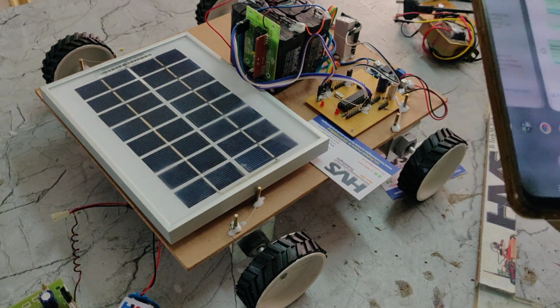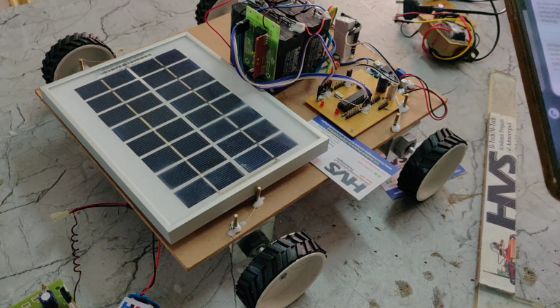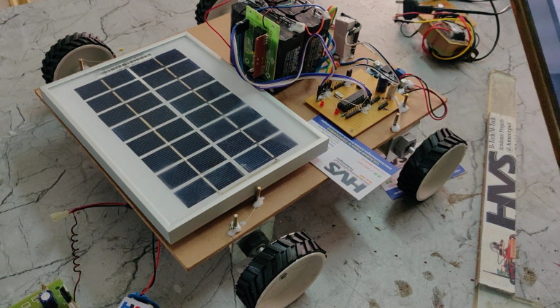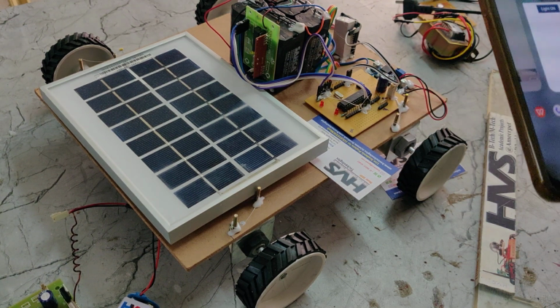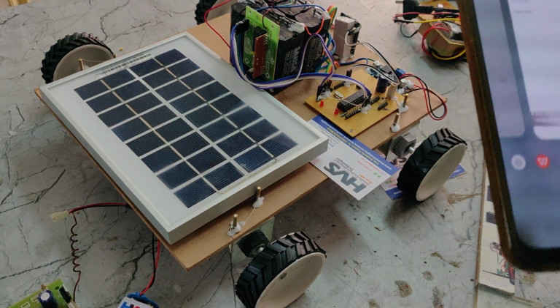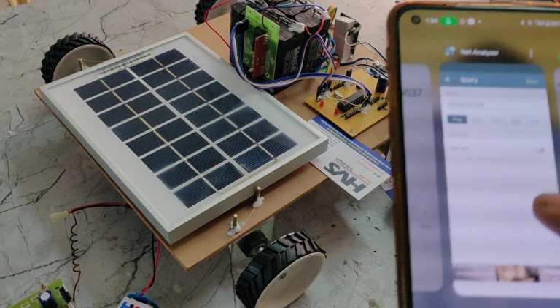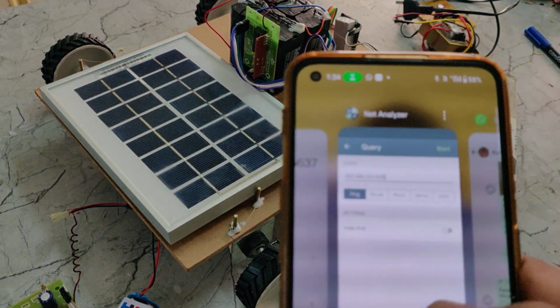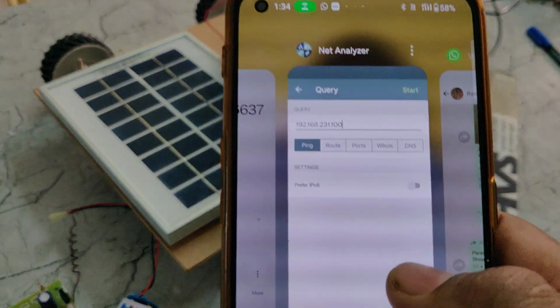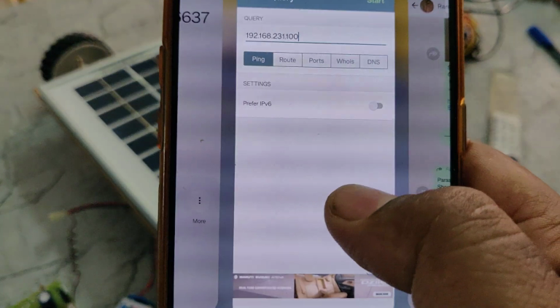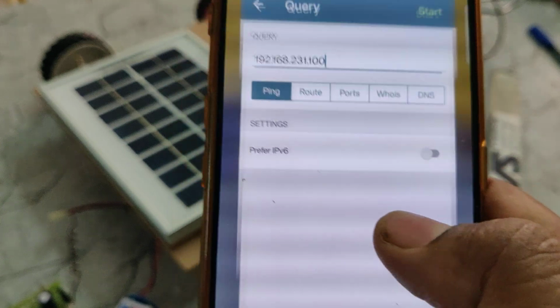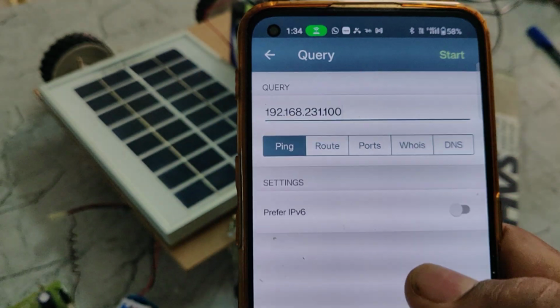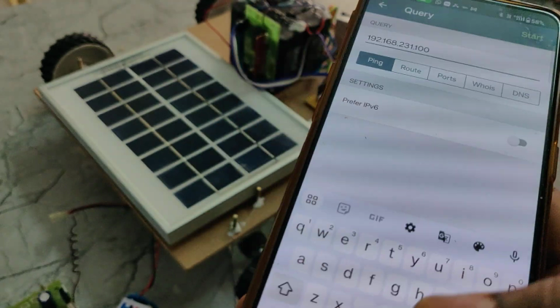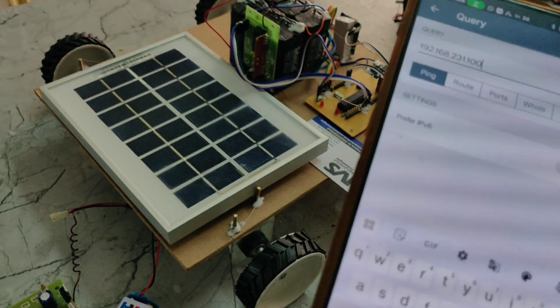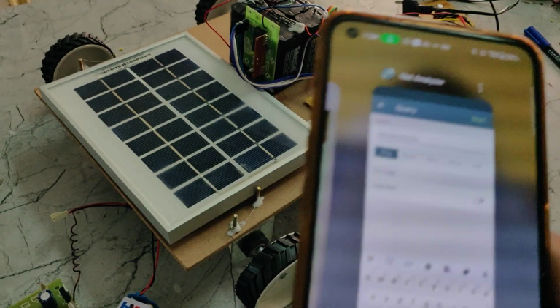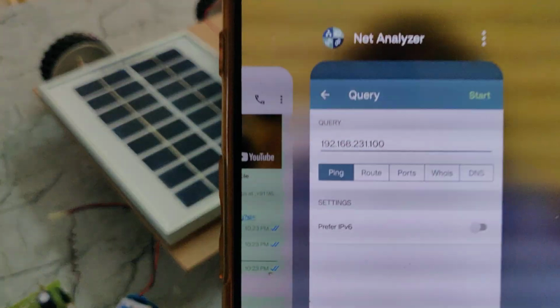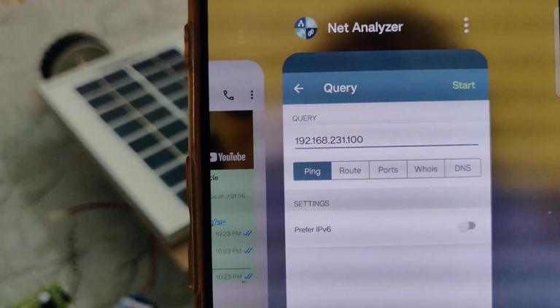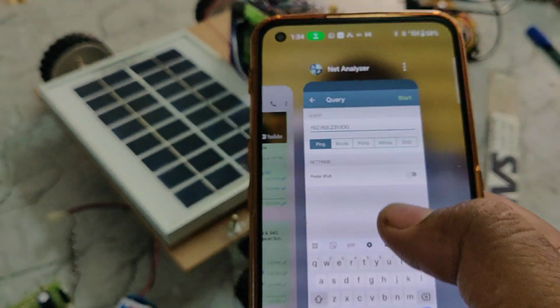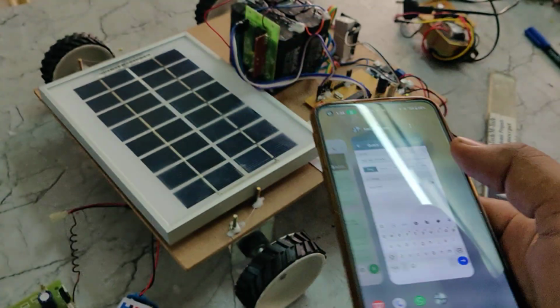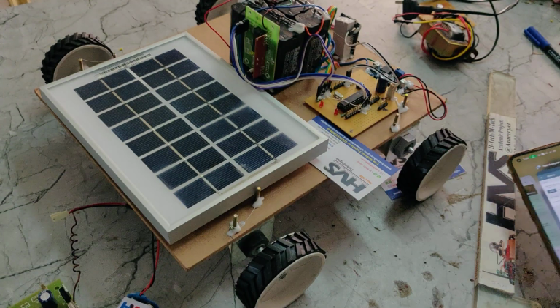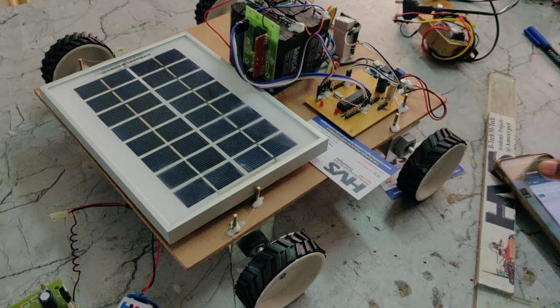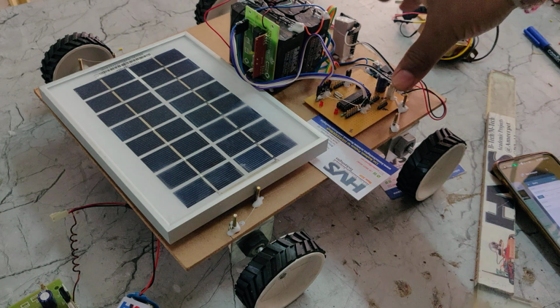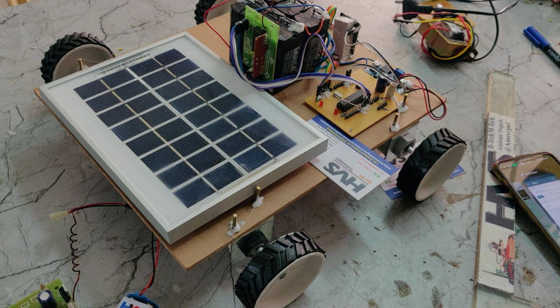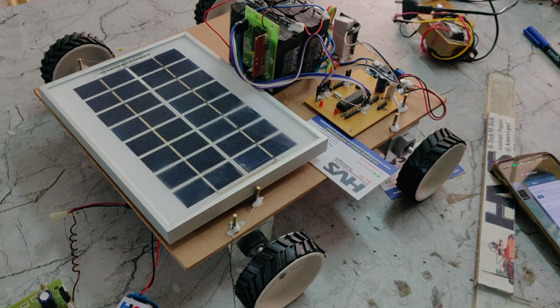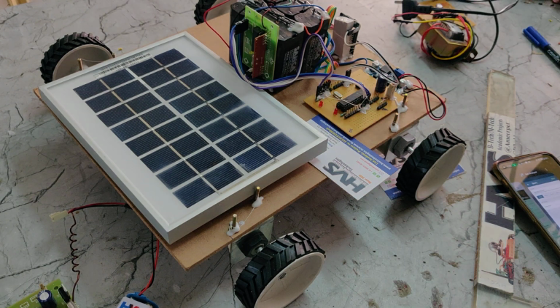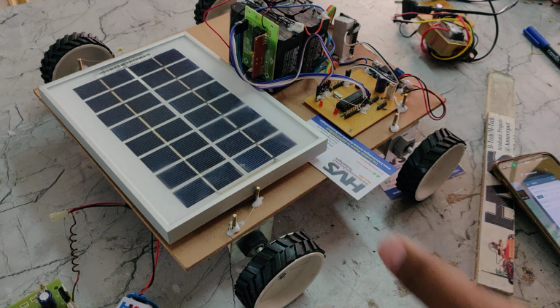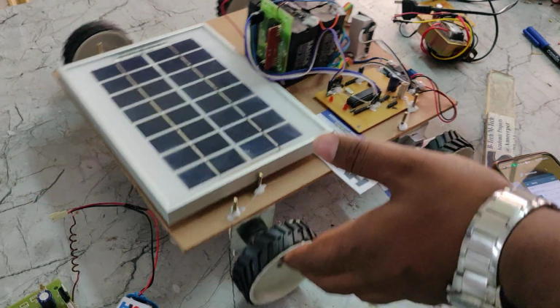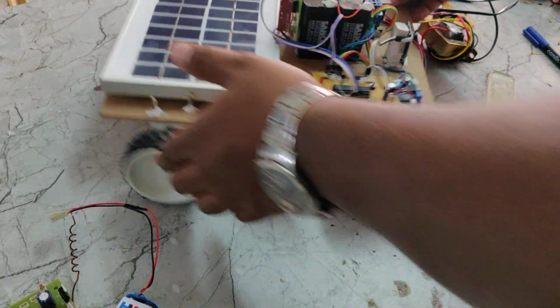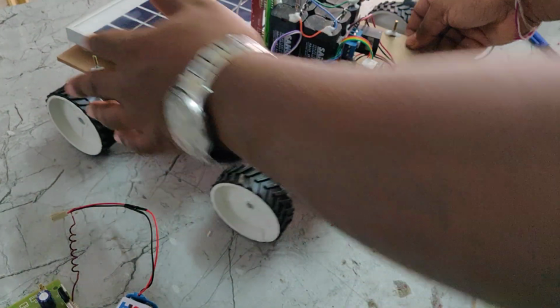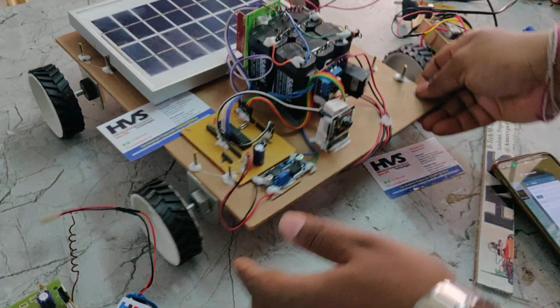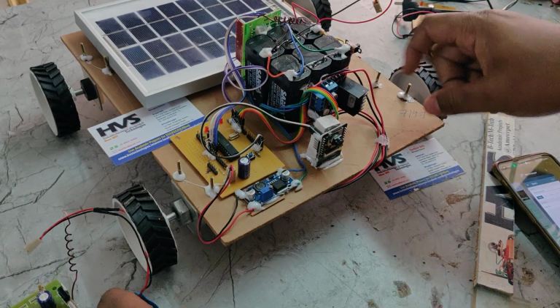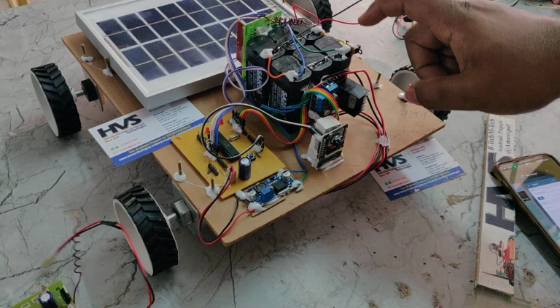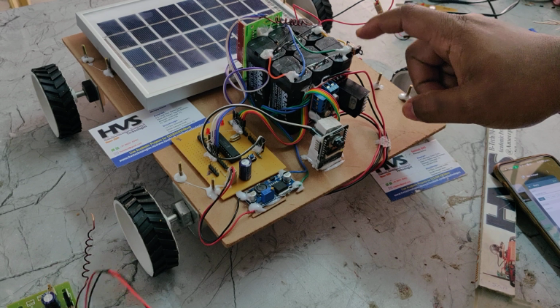The next step is to install the Network Analyzer application, which is available in the Play Store. This is needed to get the IP address of our camera module after all these setups are successfully done.